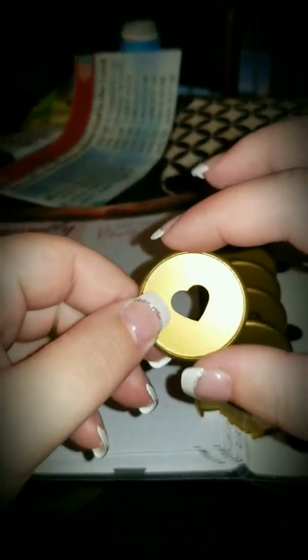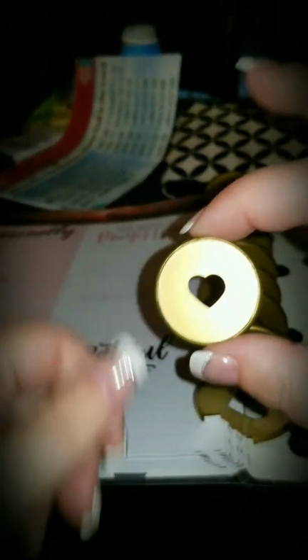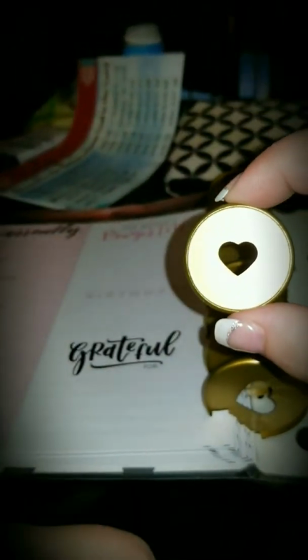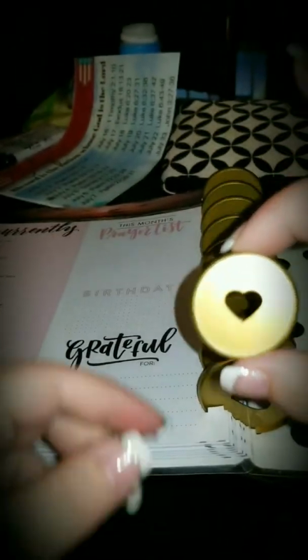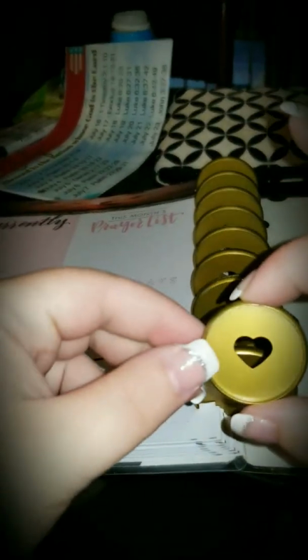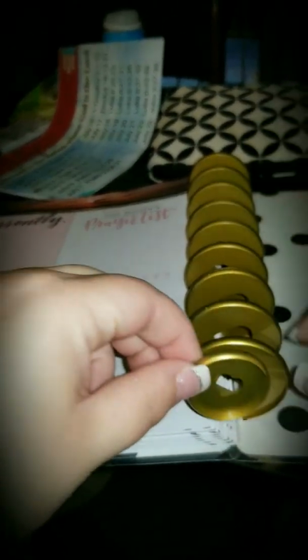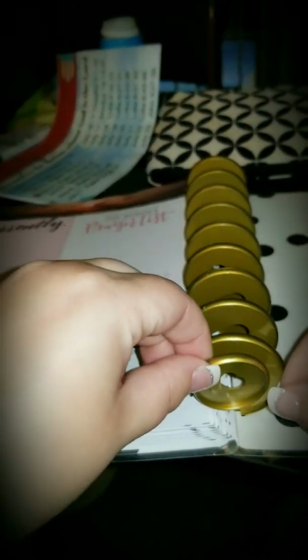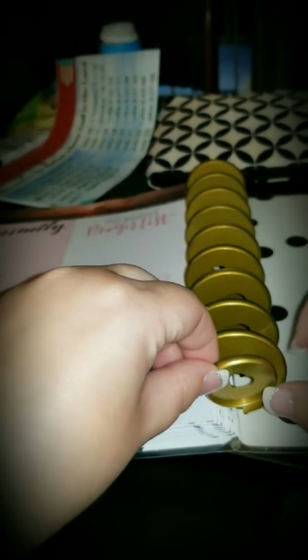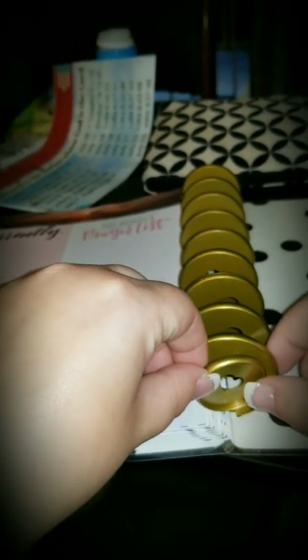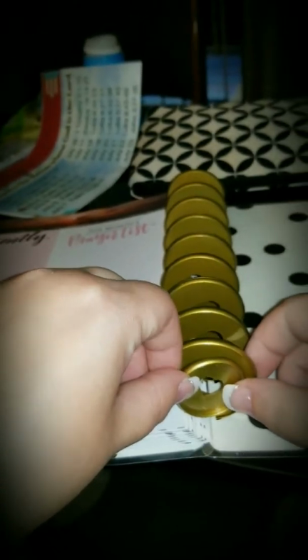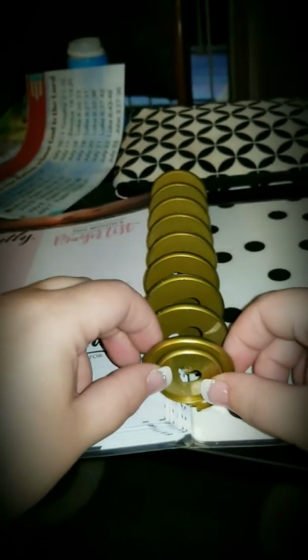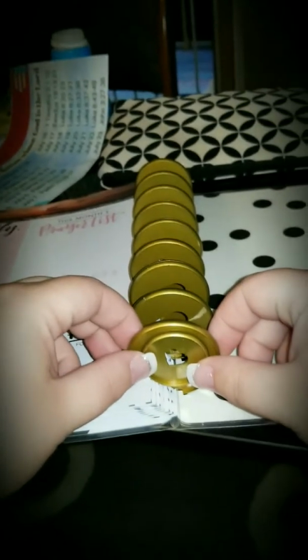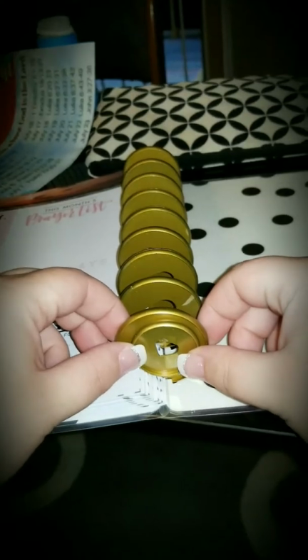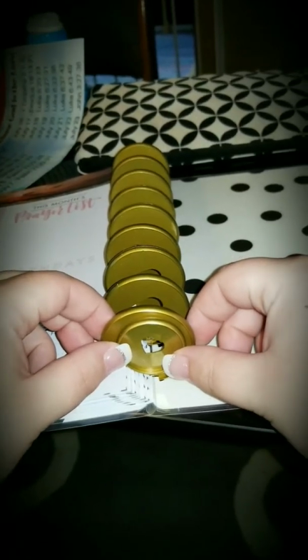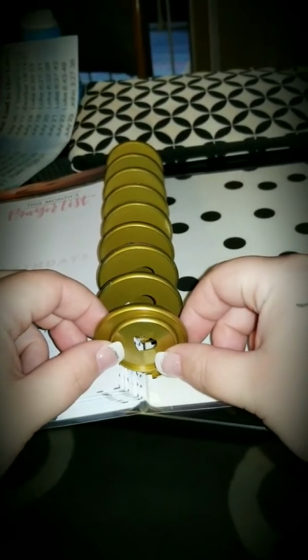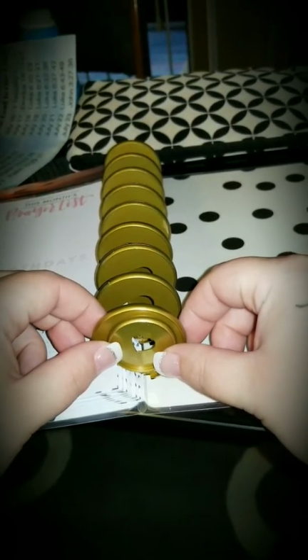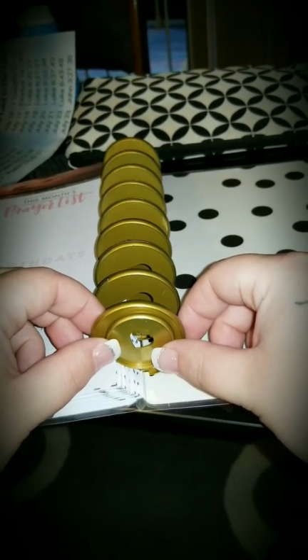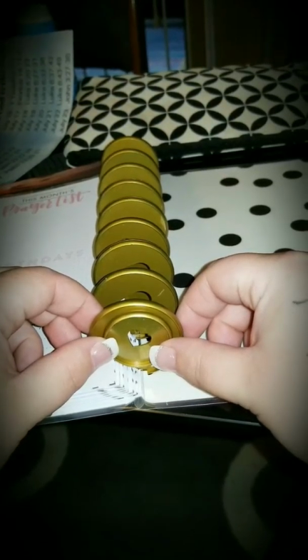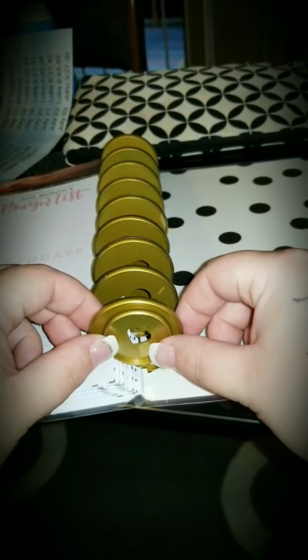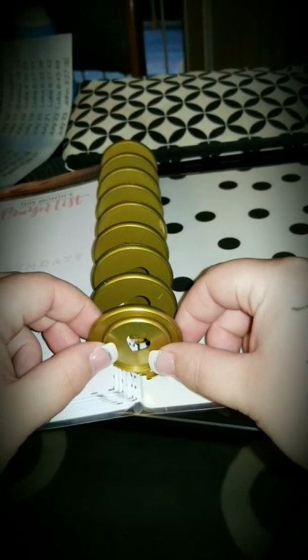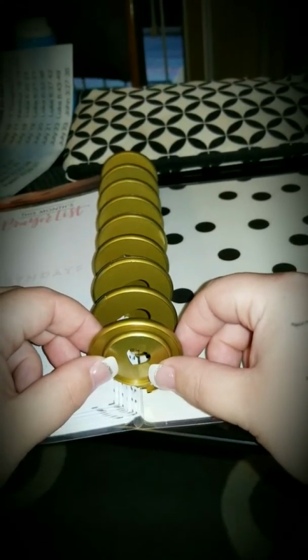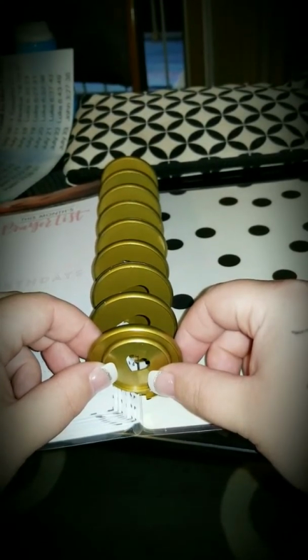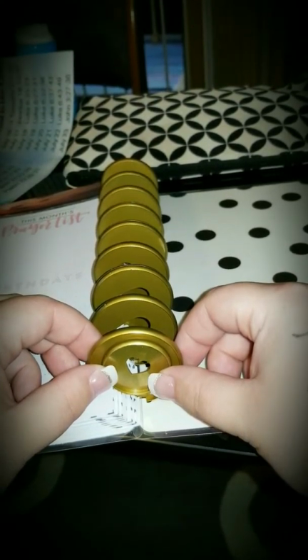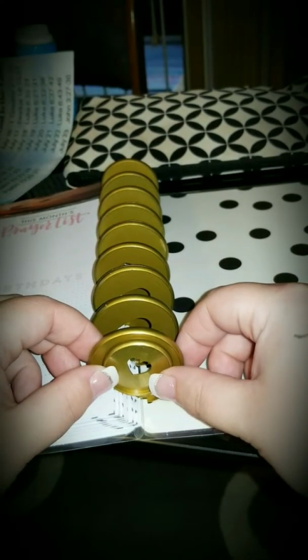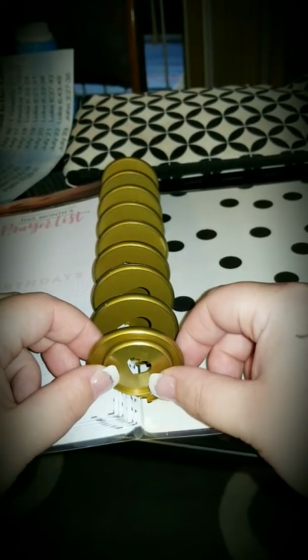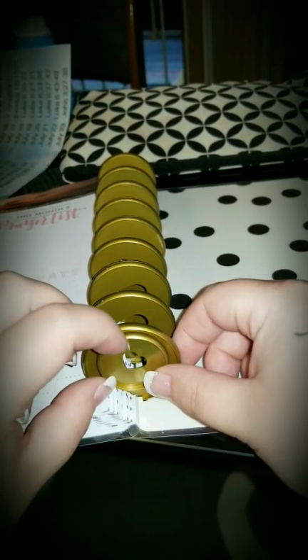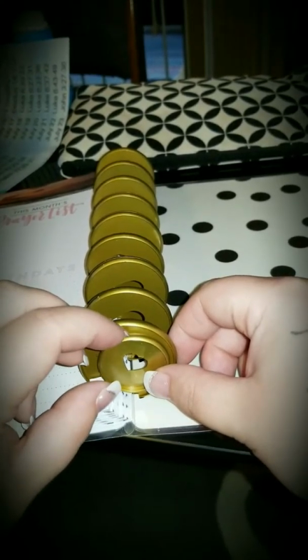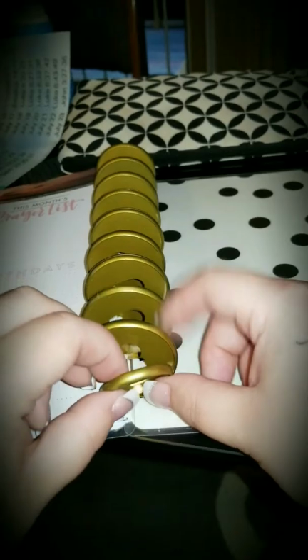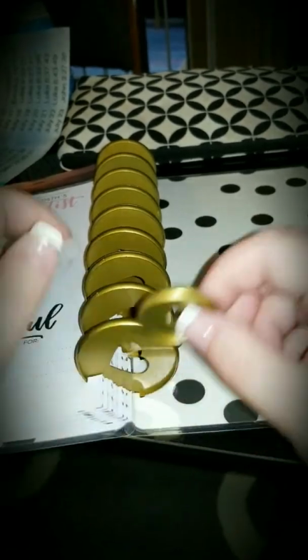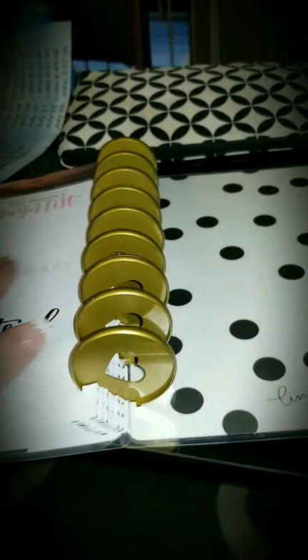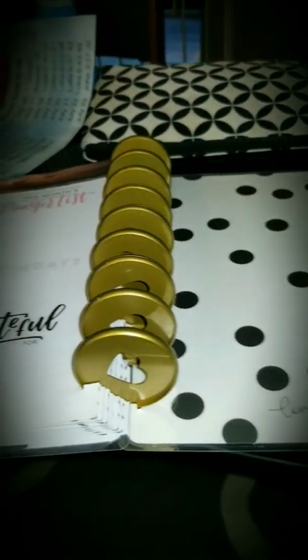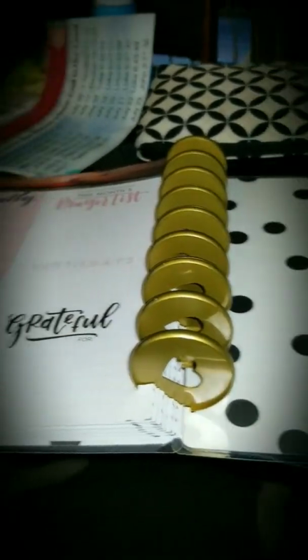Here's the original disc my planner came with, and here it is inside the new one. They're just so huge — I wasn't expecting them to be quite so huge.